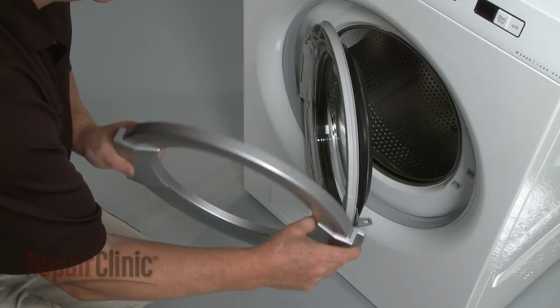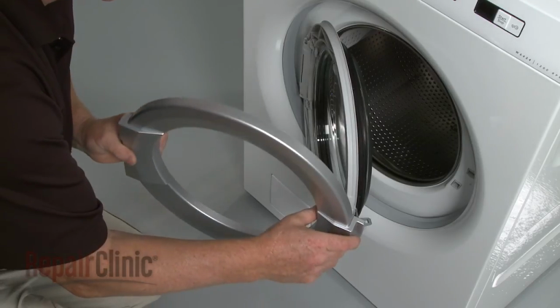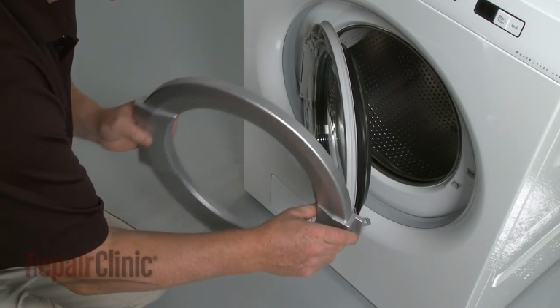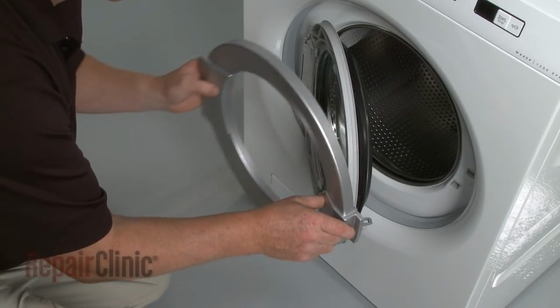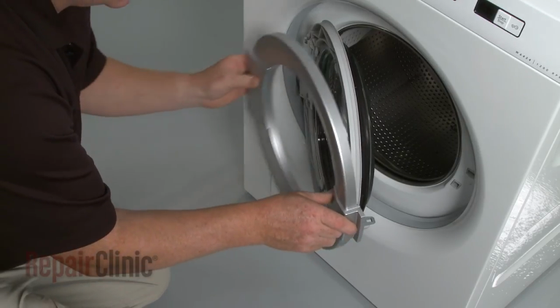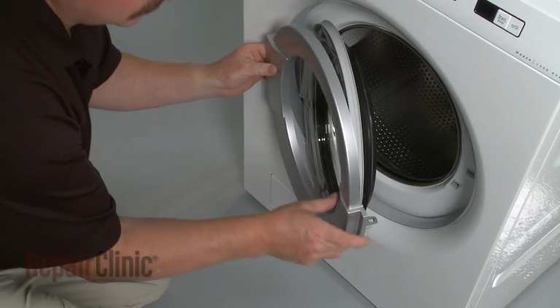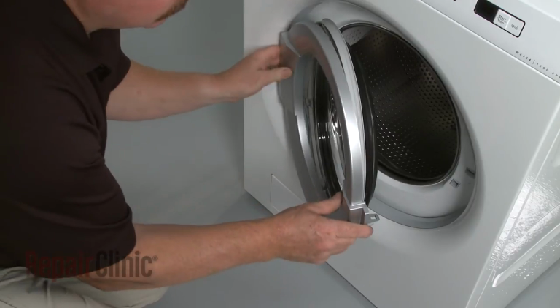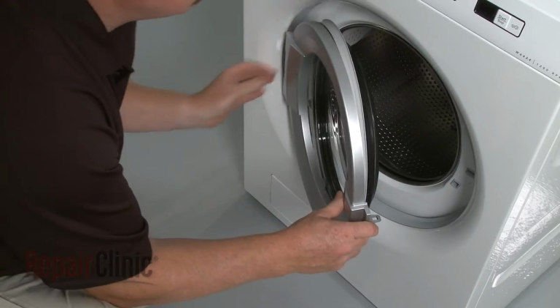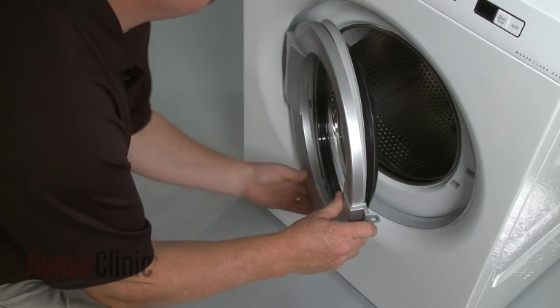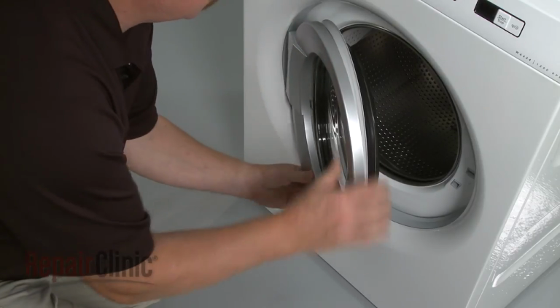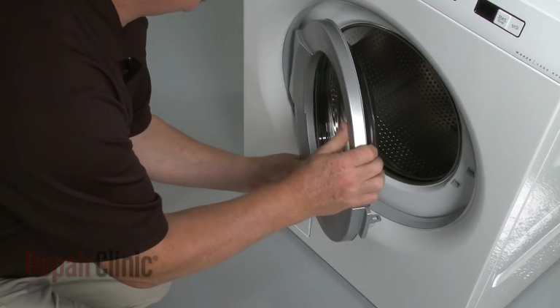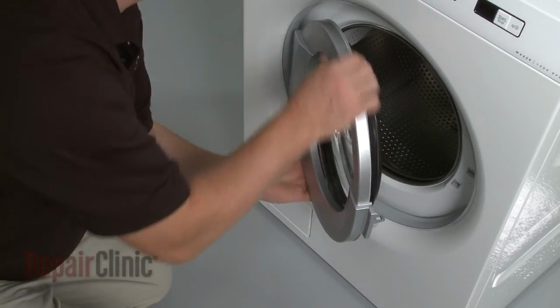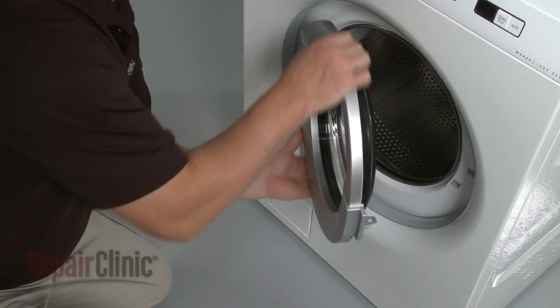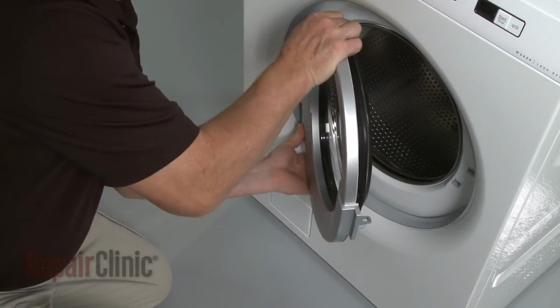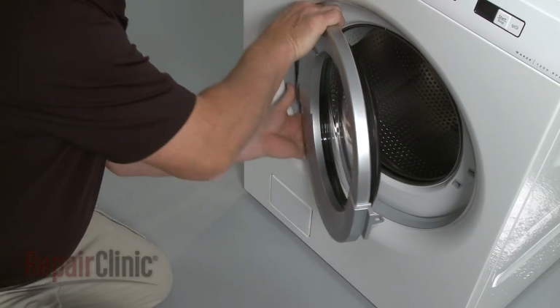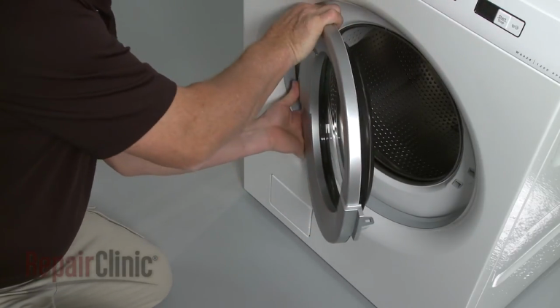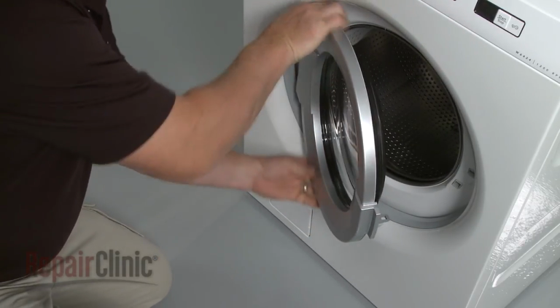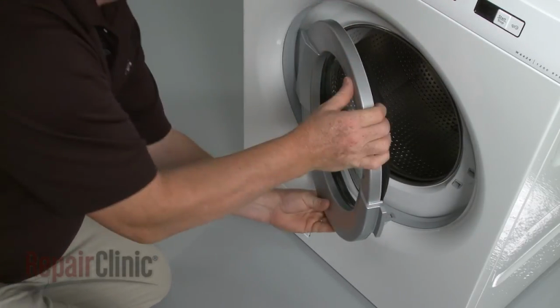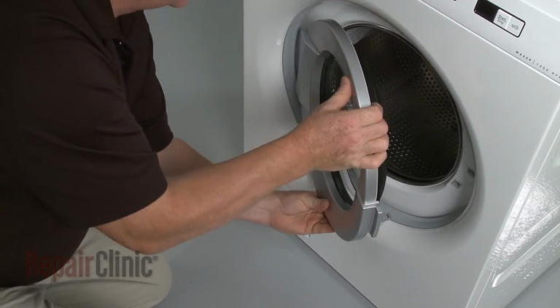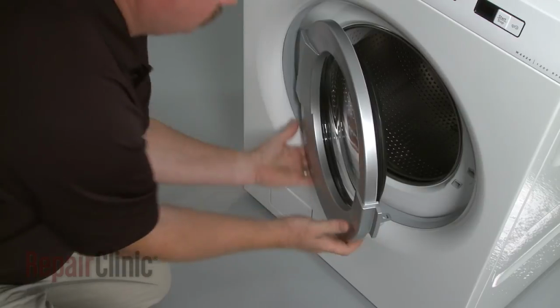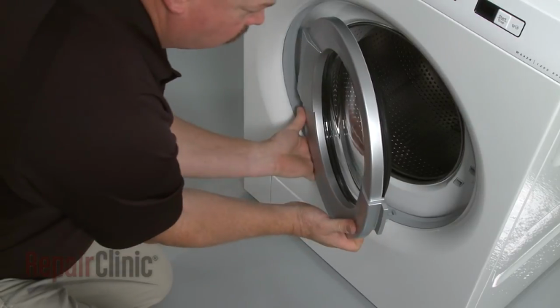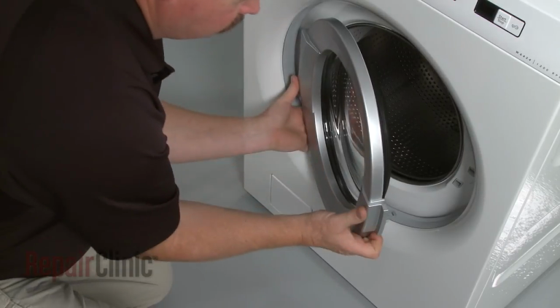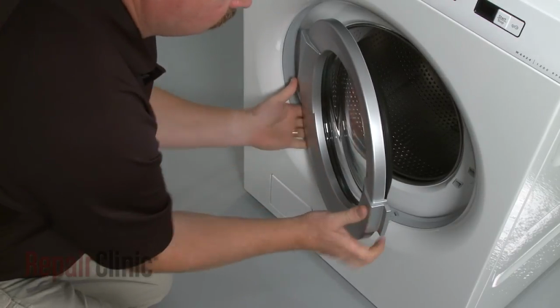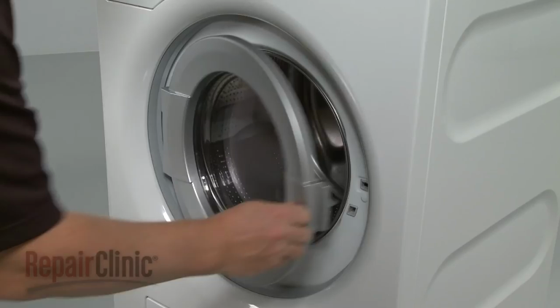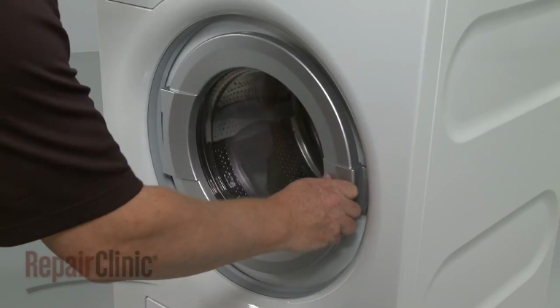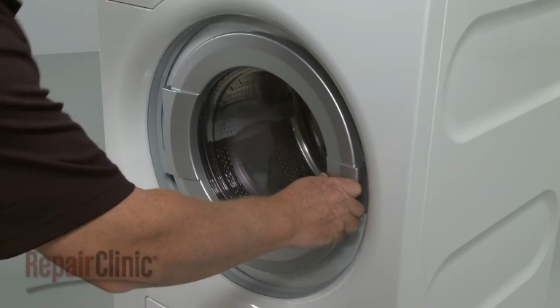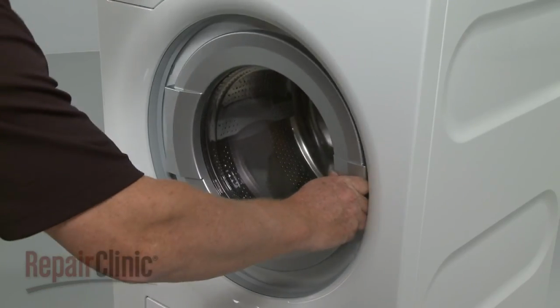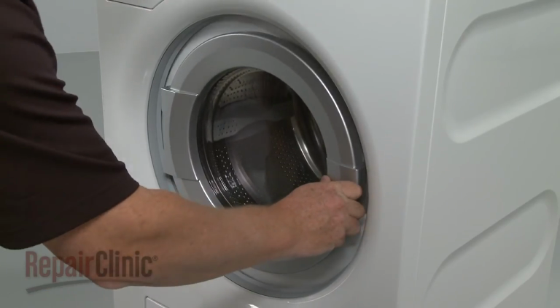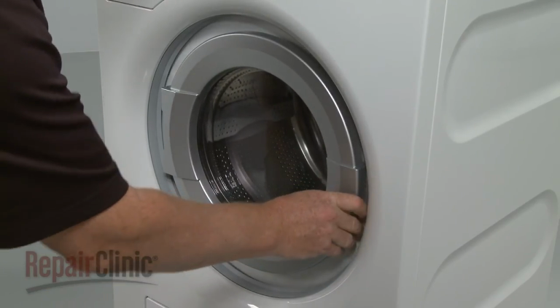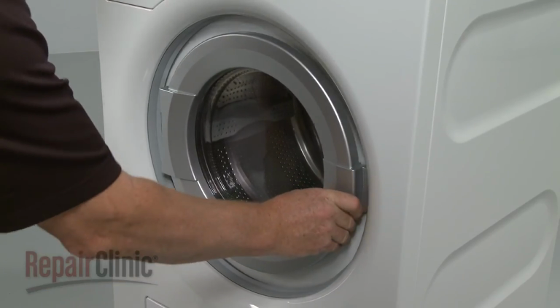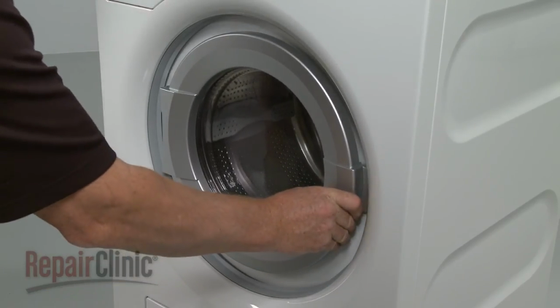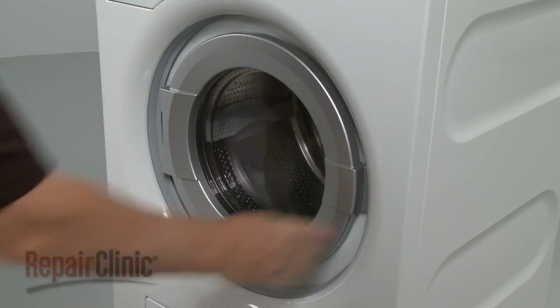Align the two door panels, snap them together, and confirm that the door closes and seals properly. Thank you.